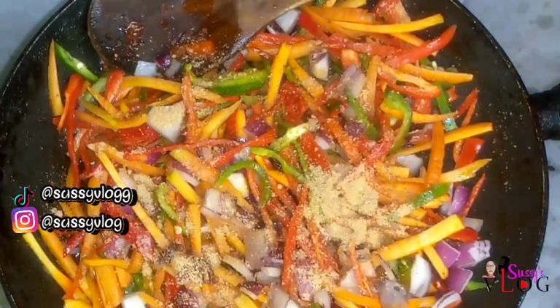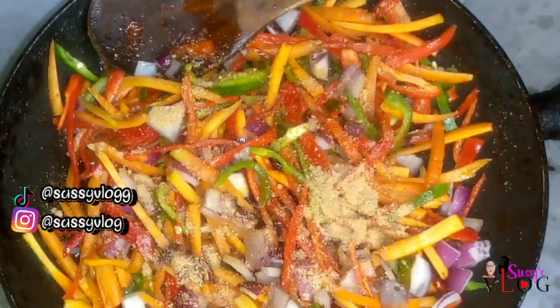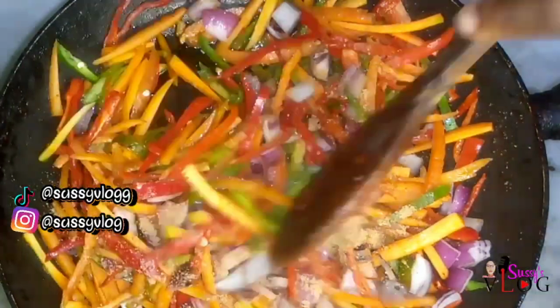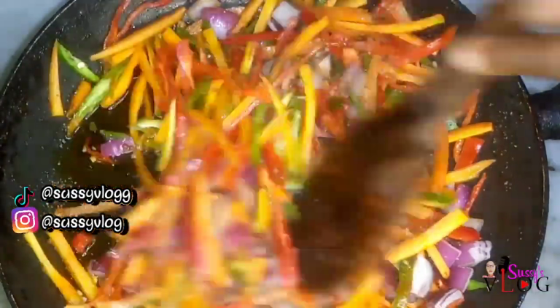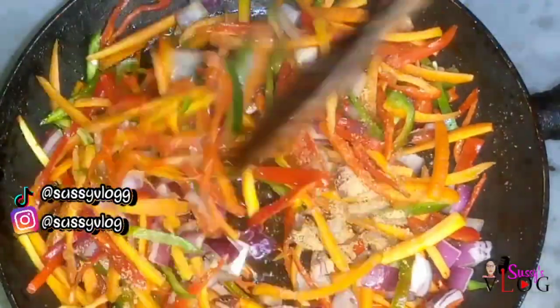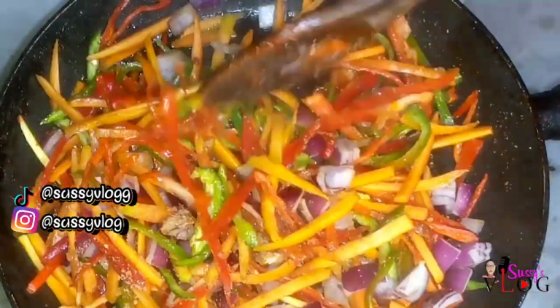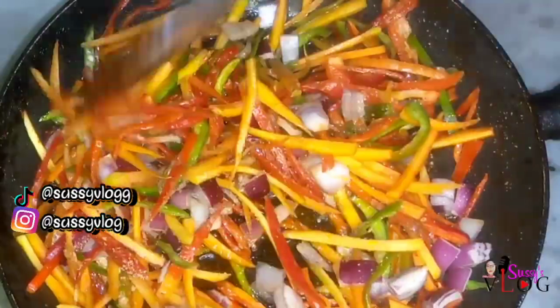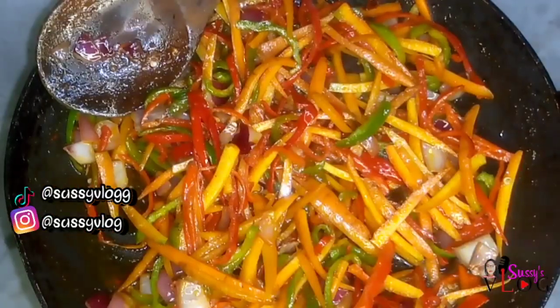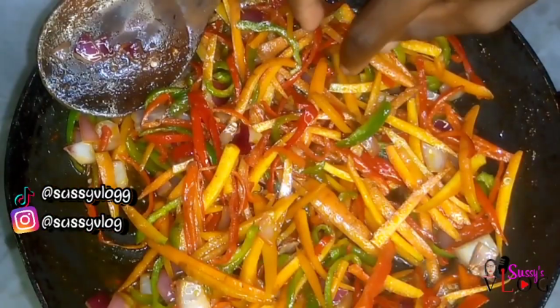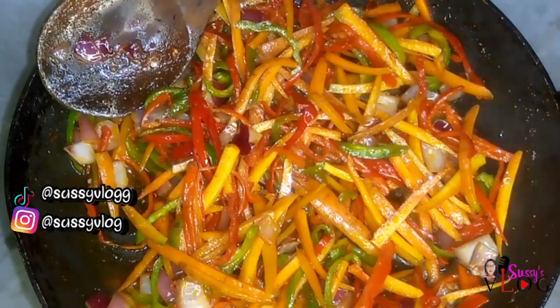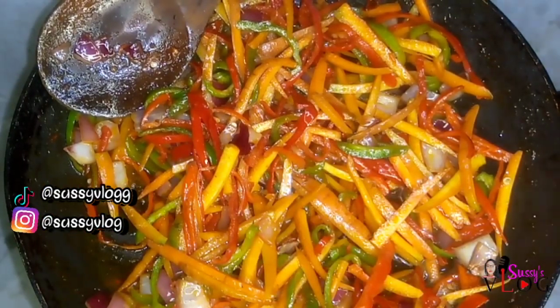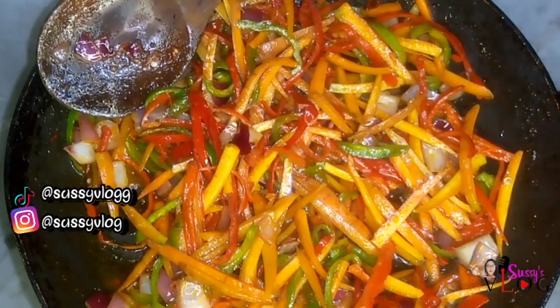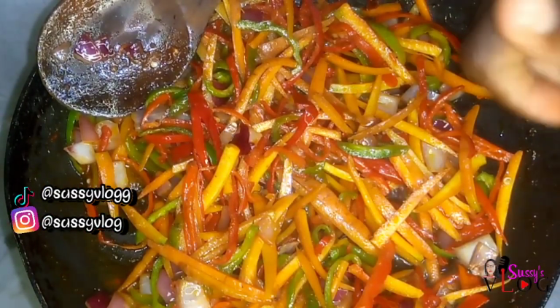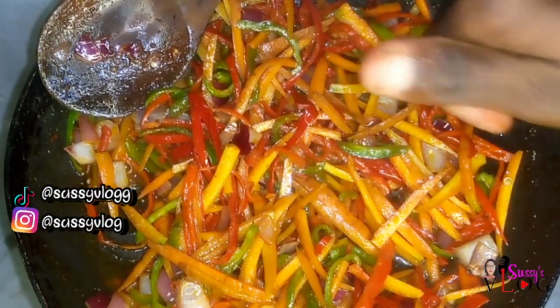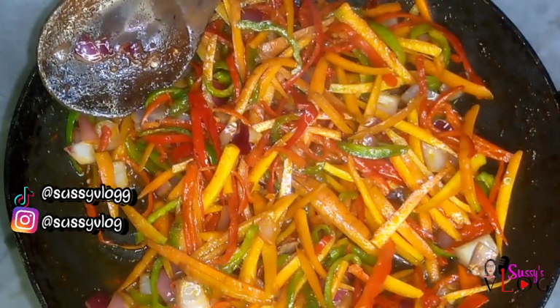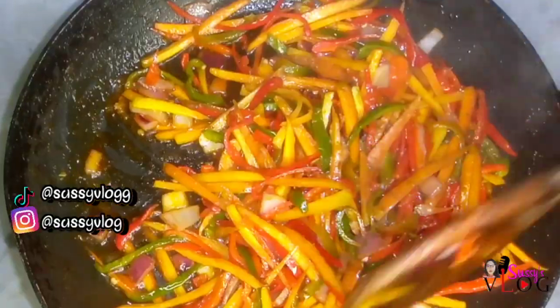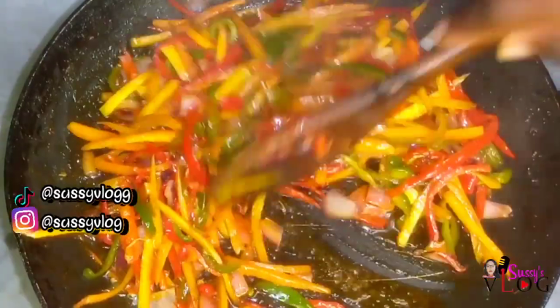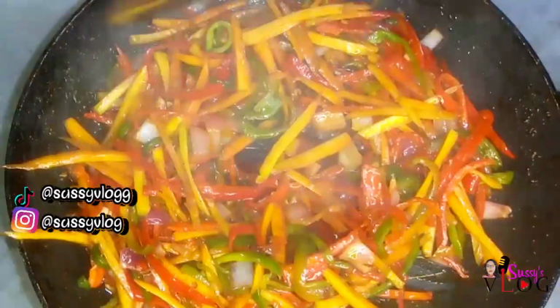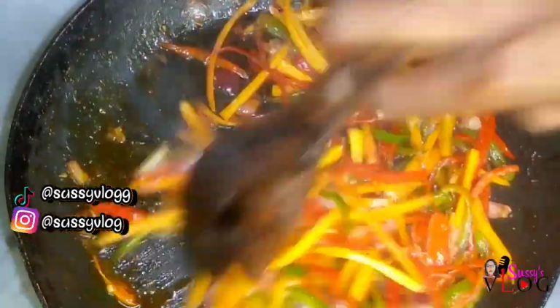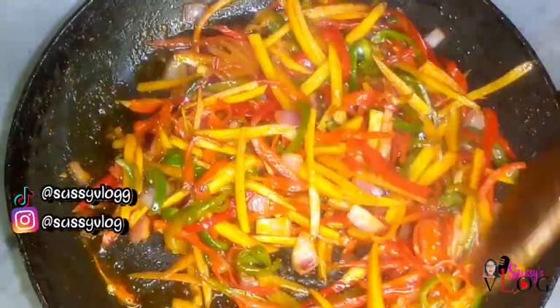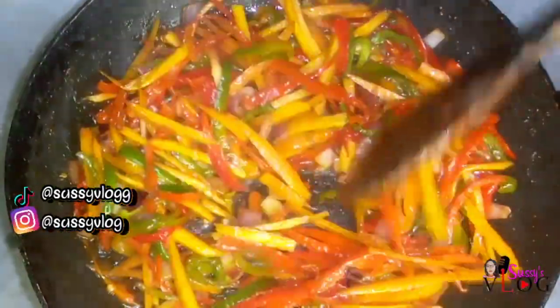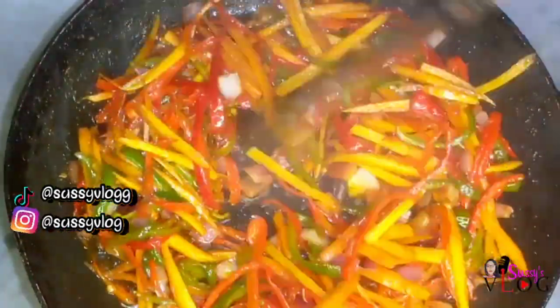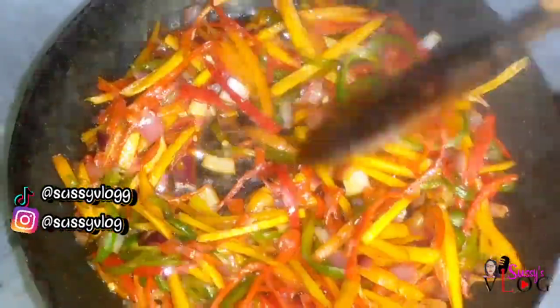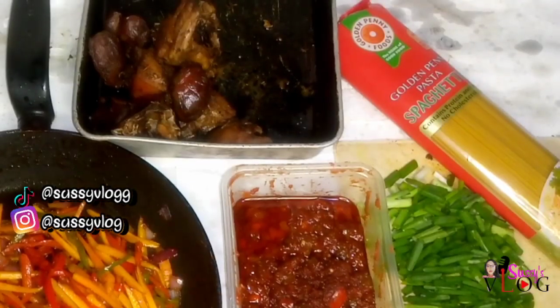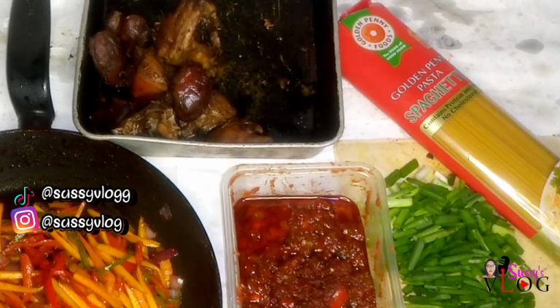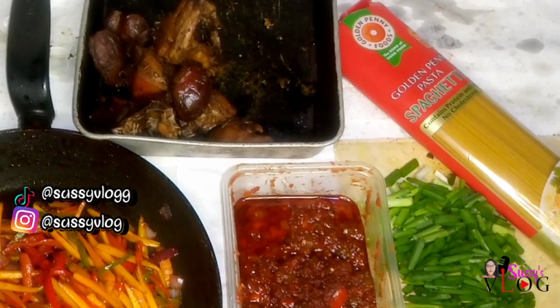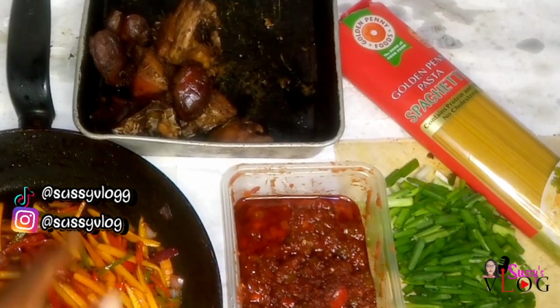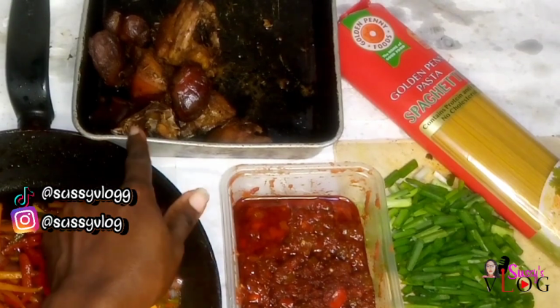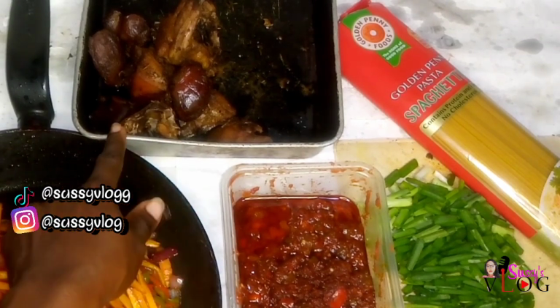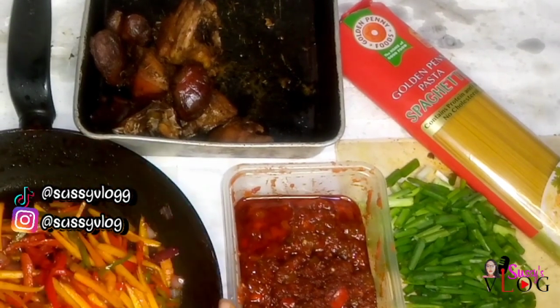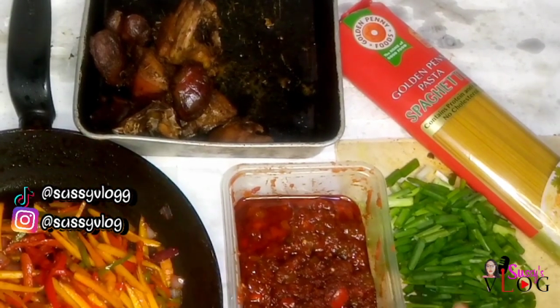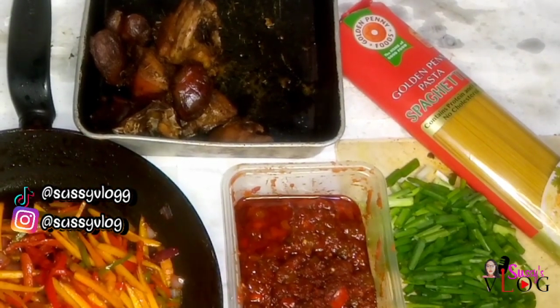Next I added my favorite Unga spice — this contains stock cube, onion powder, garlic powder, and some other spices. I added this into my veggie stir fry, and once I was satisfied I took it off the heat. These are the things that I prepped for the next day: my meat, my spaghetti, my spring onion already diced, and my tomato puree.